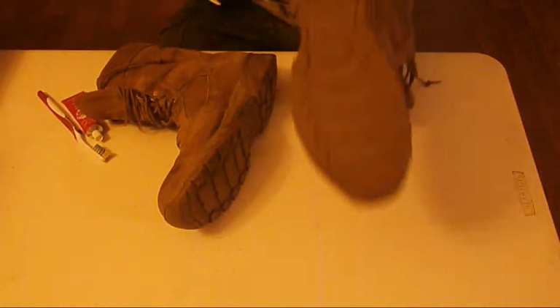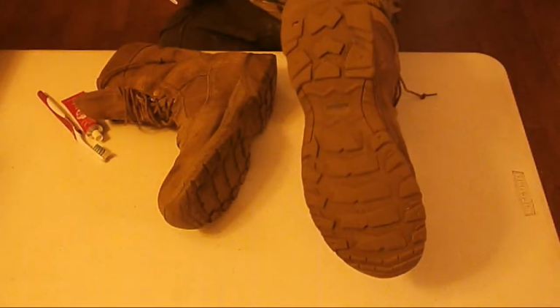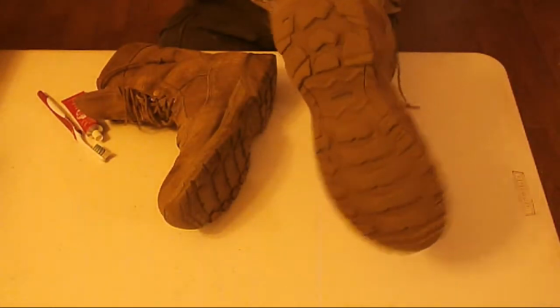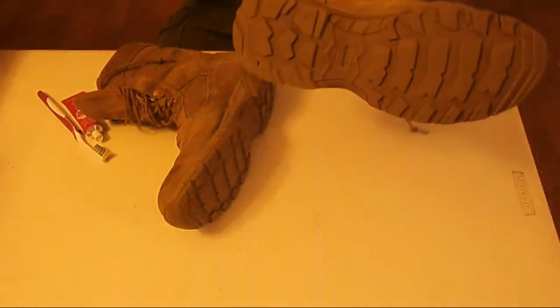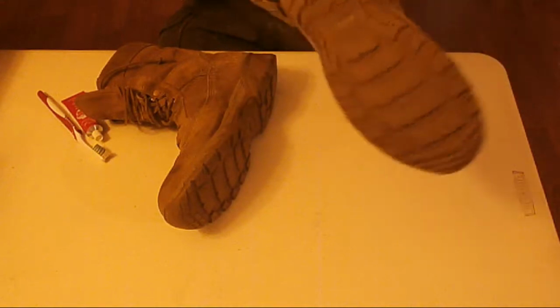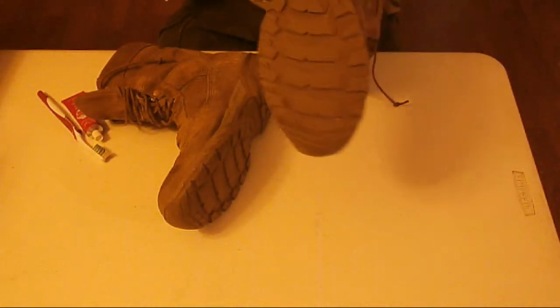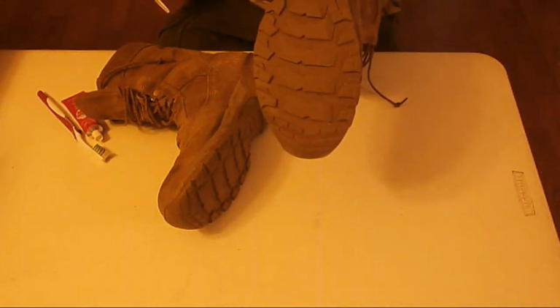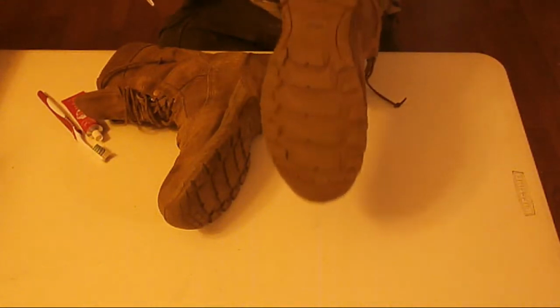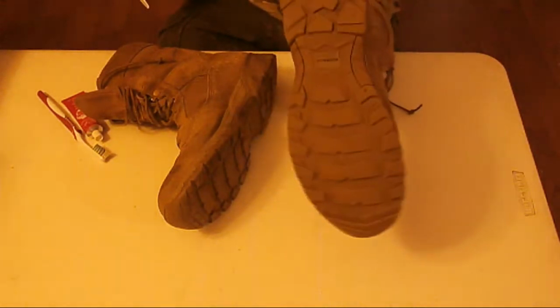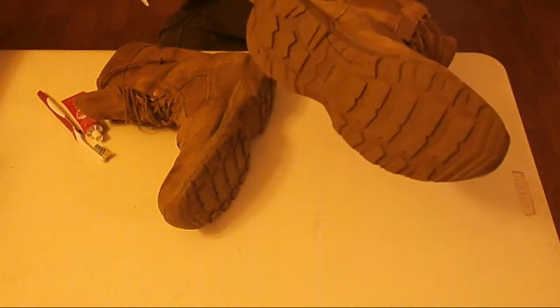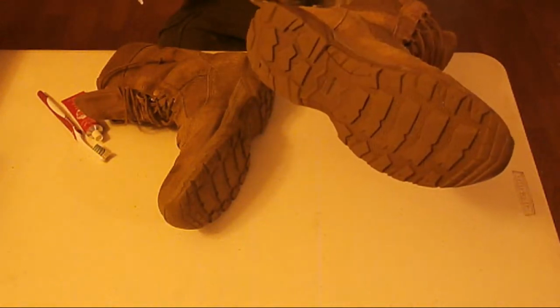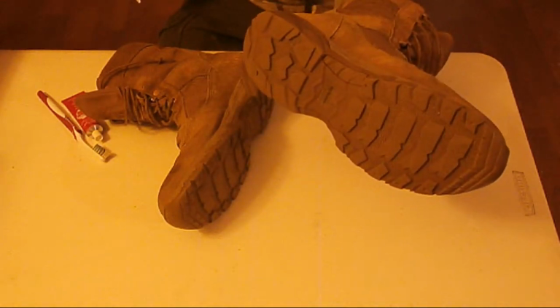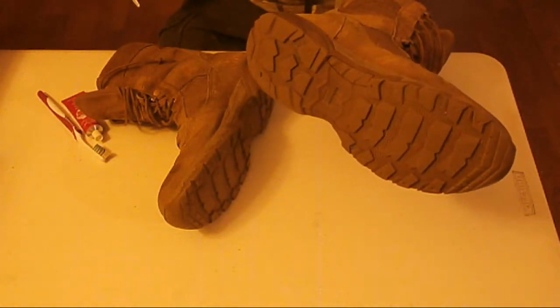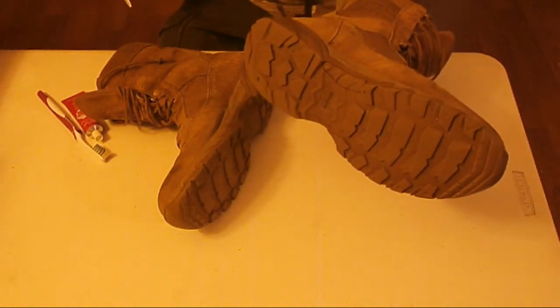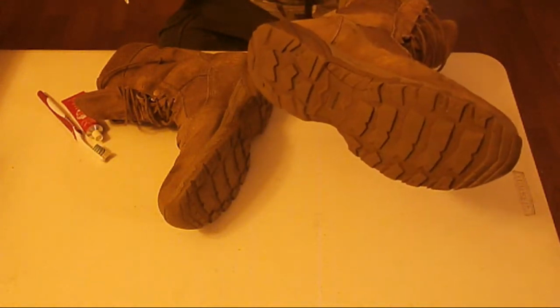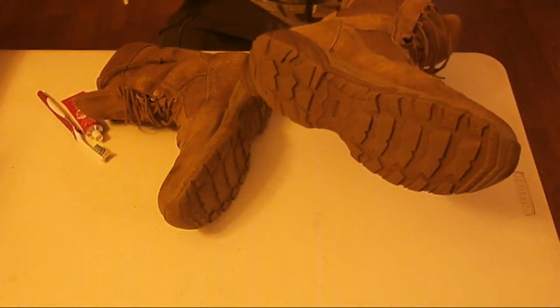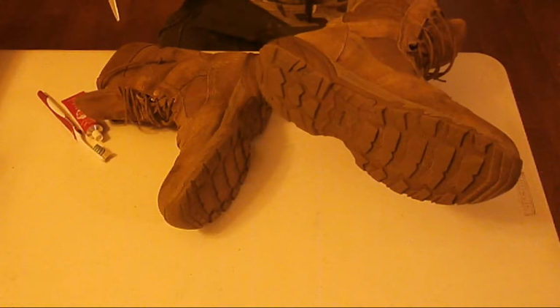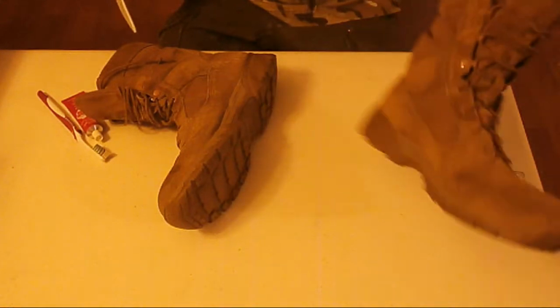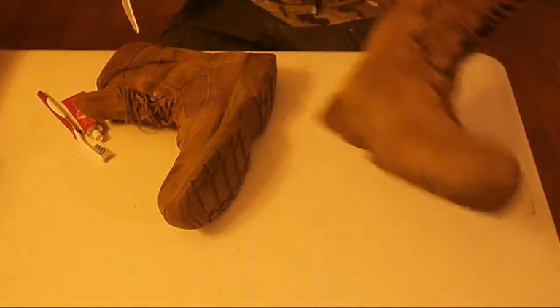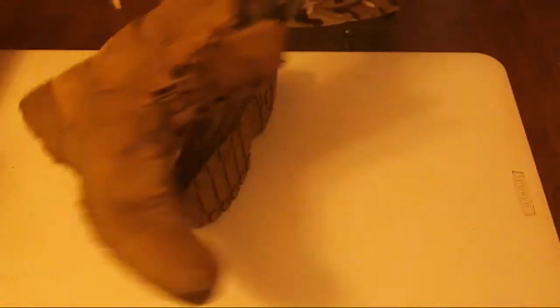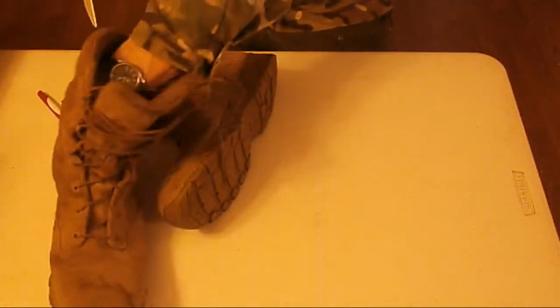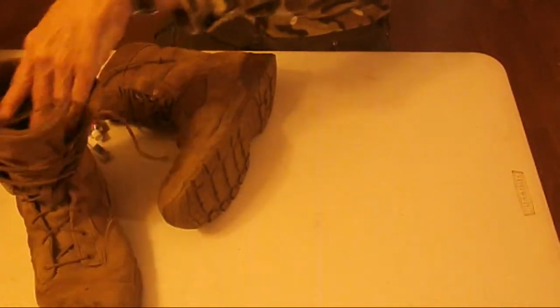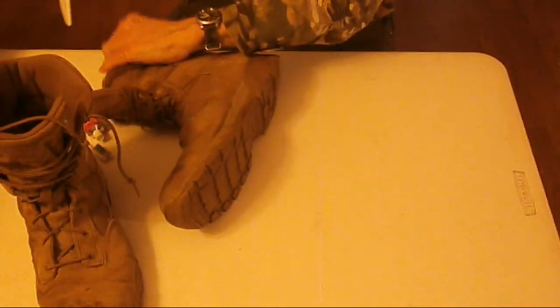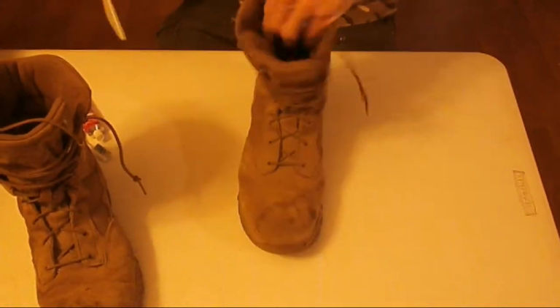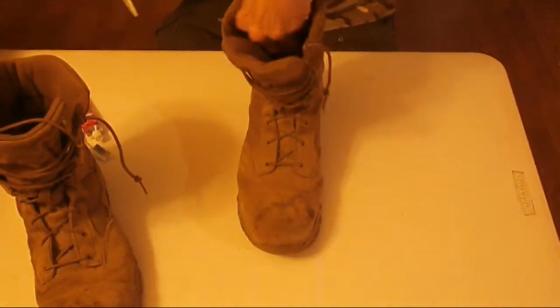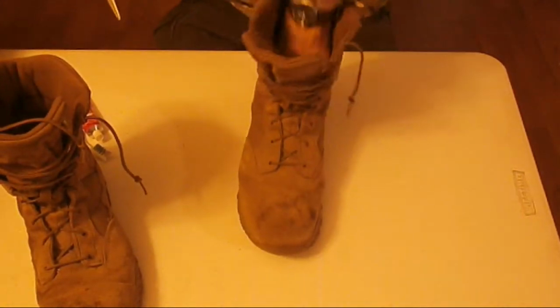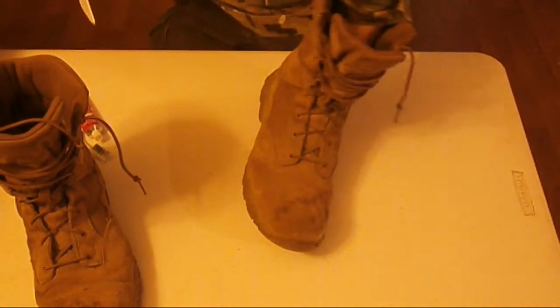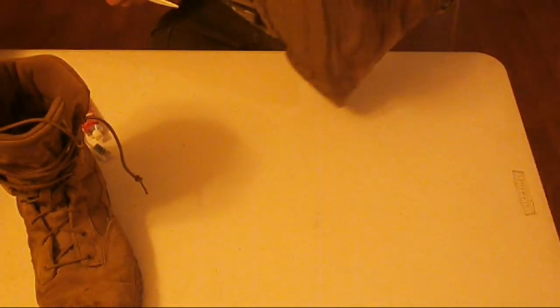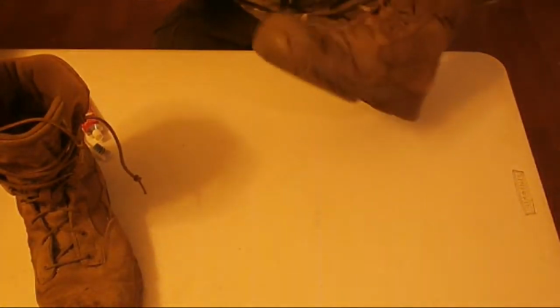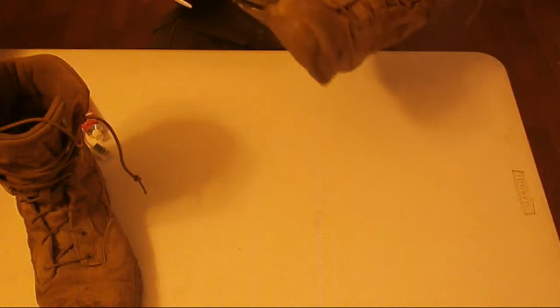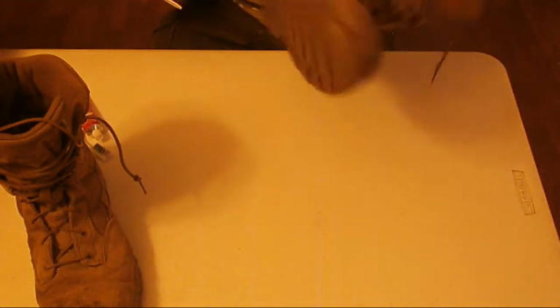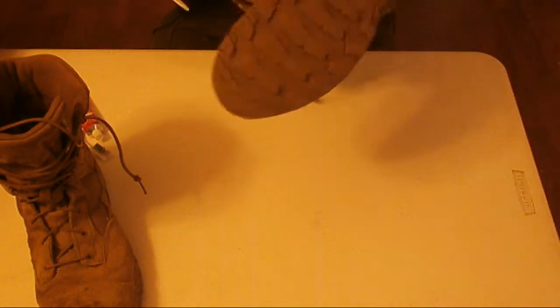You can see those are wearing very well — this is the third or fourth winter. I forgot how long I've had them now. I had to look it up, but in any case...